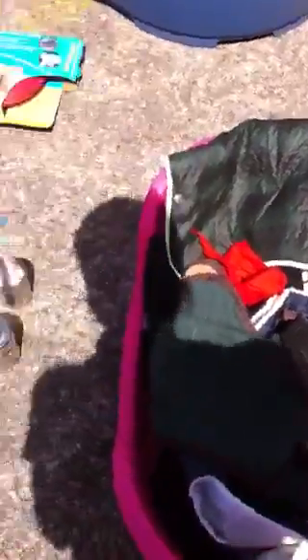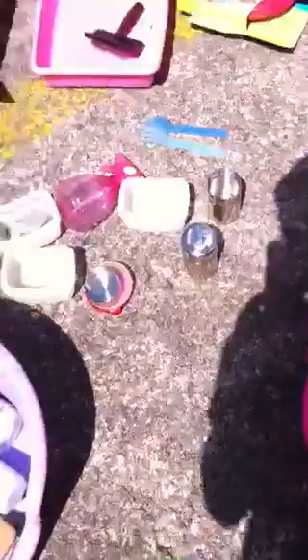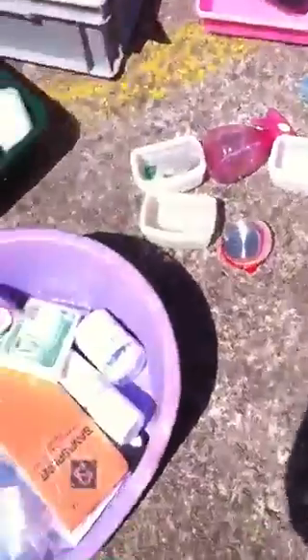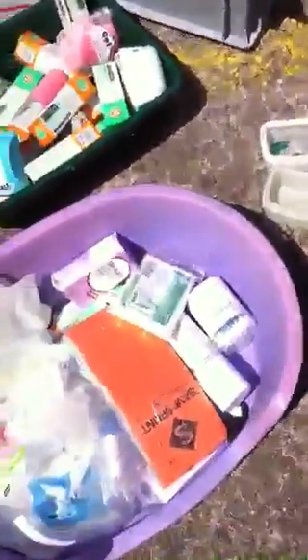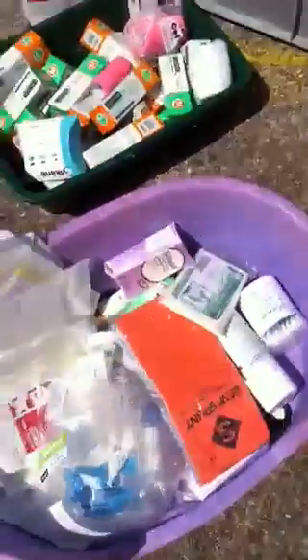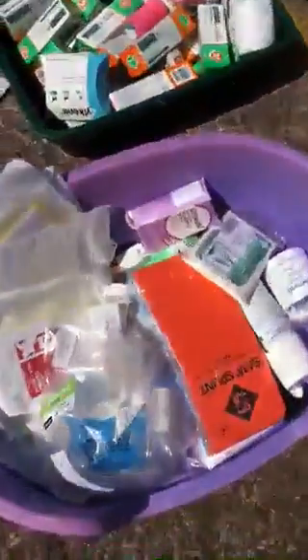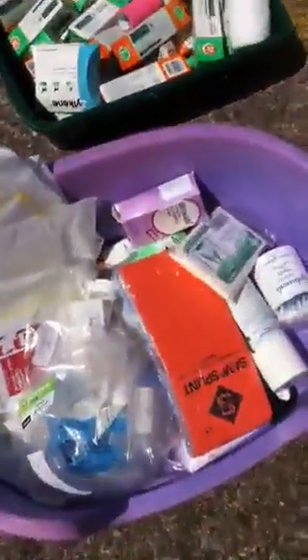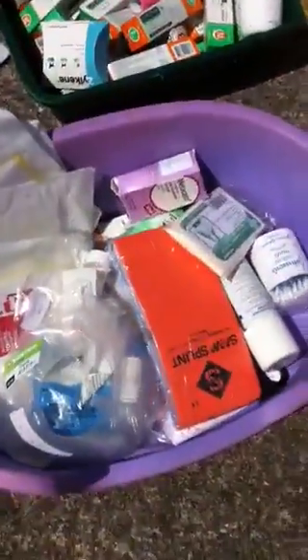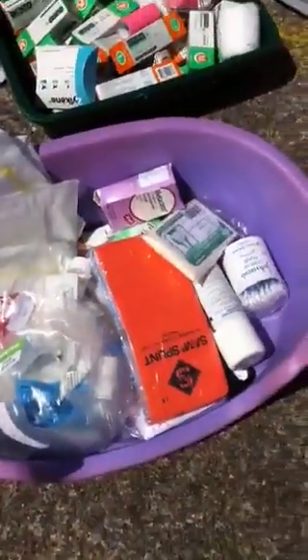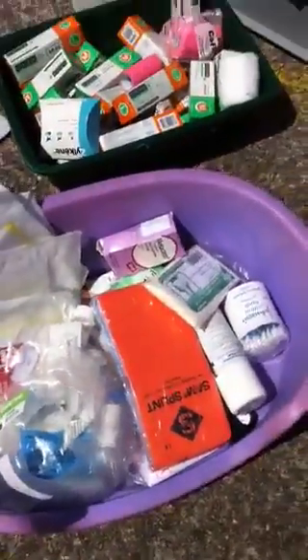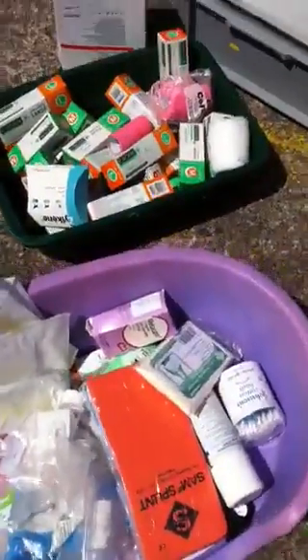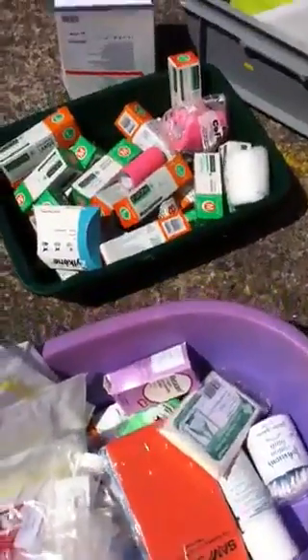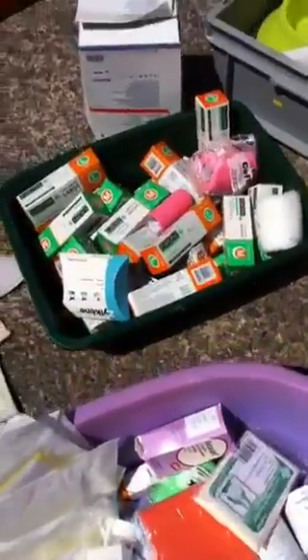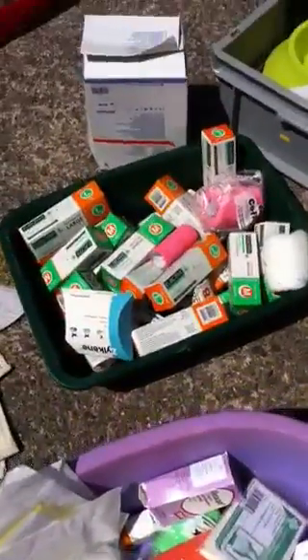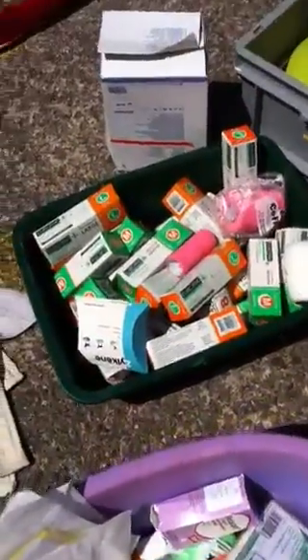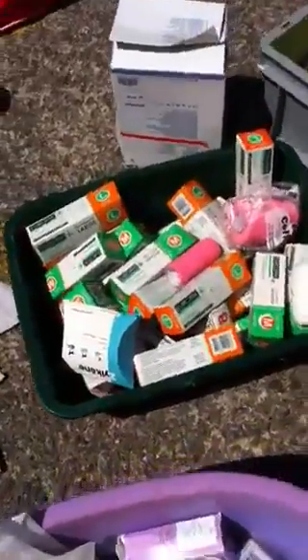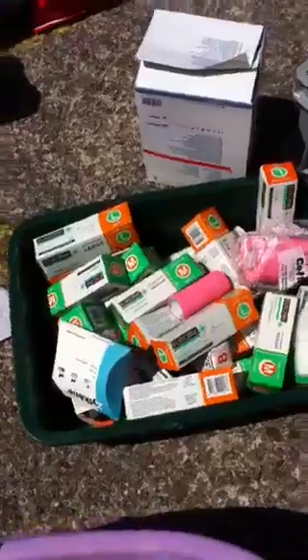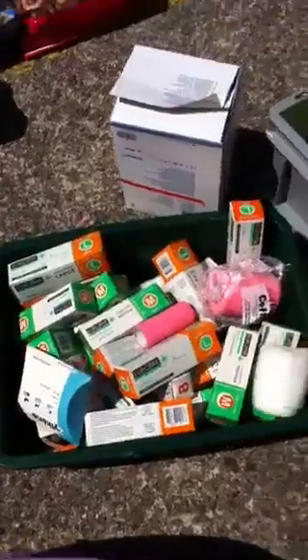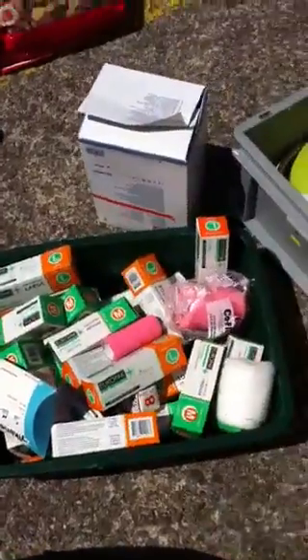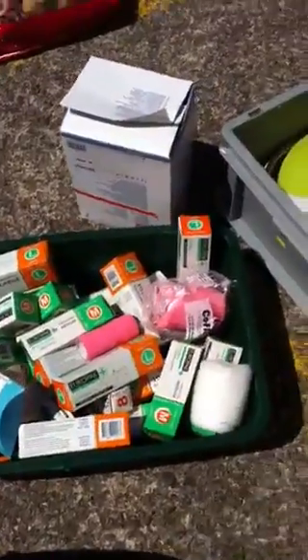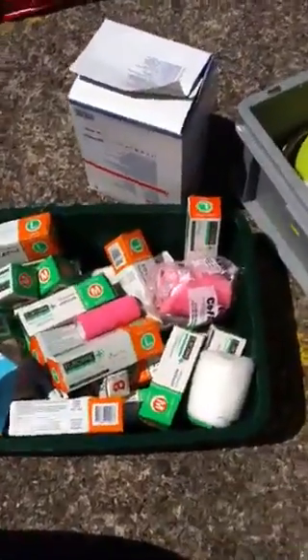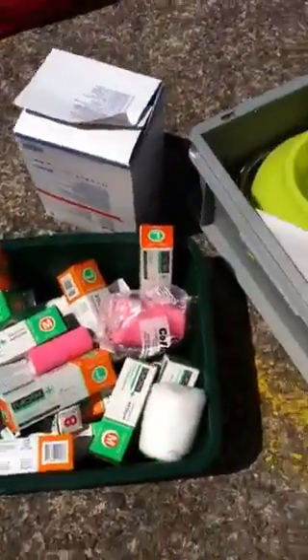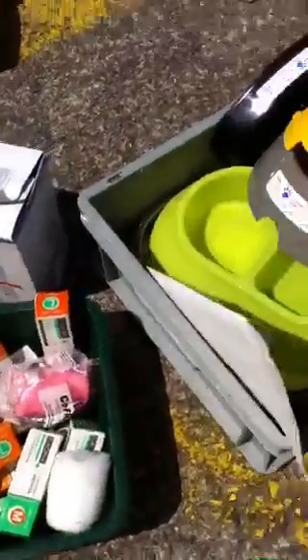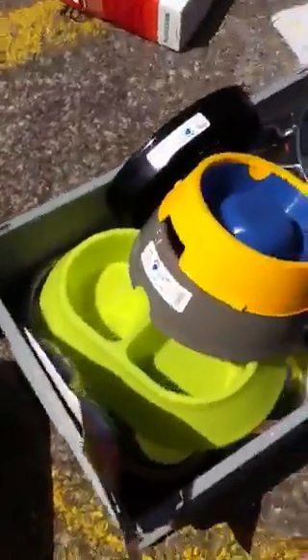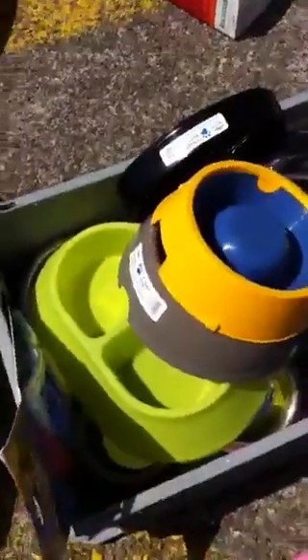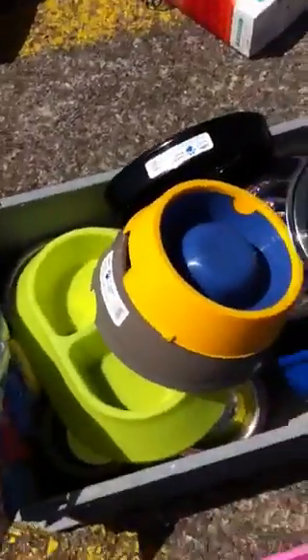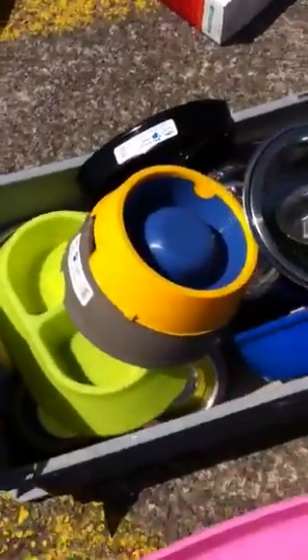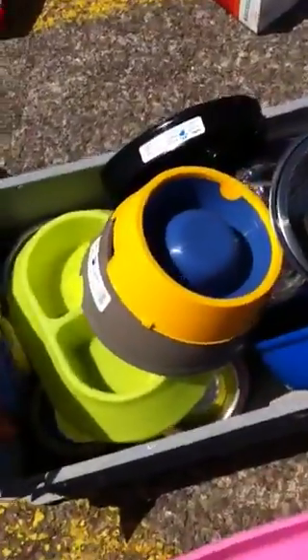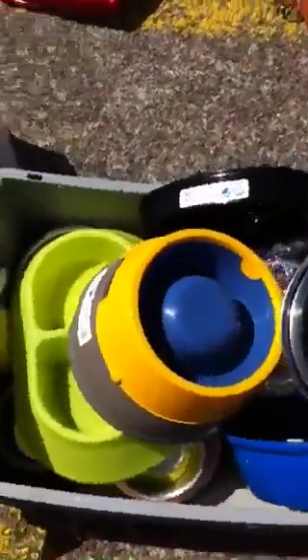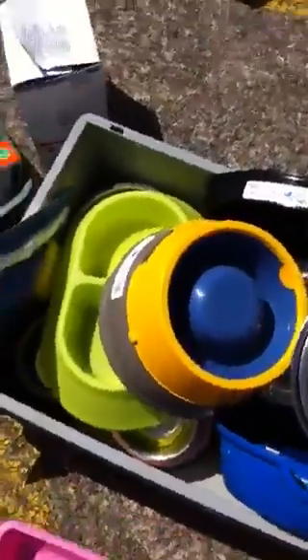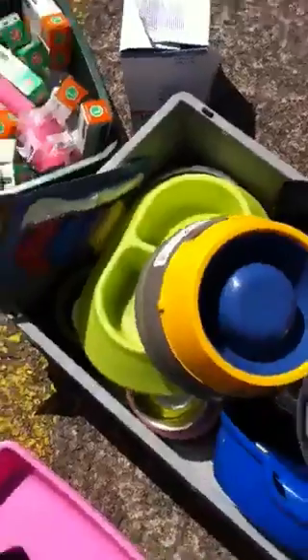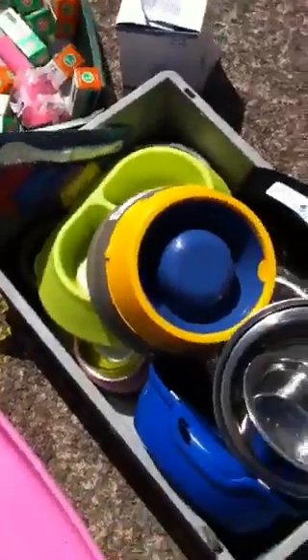We have a few veterinary items, bits and pieces, bandages, quite a selection of bowls.